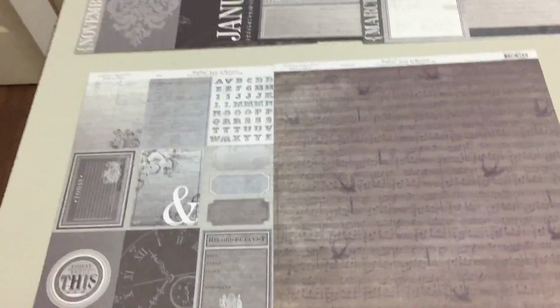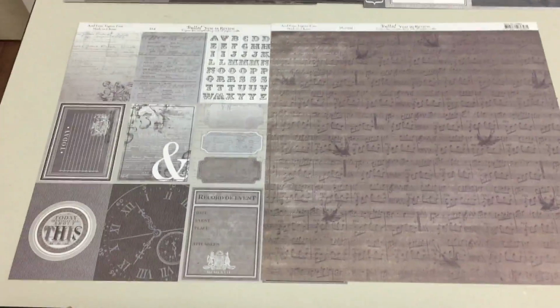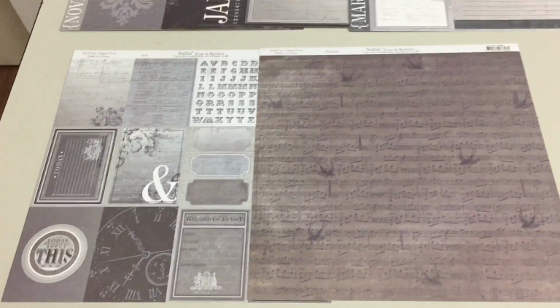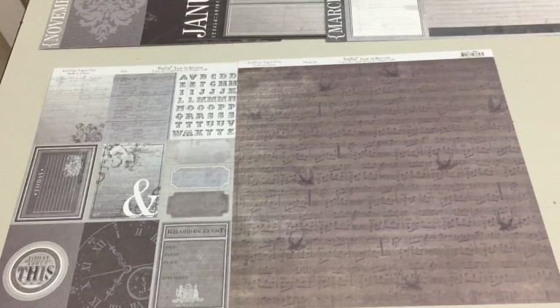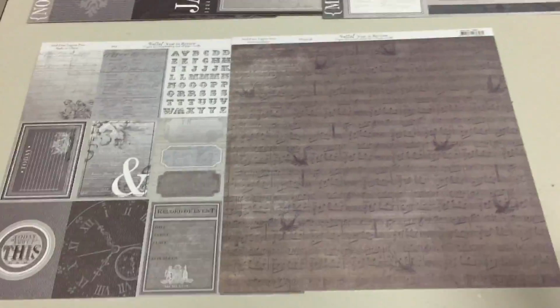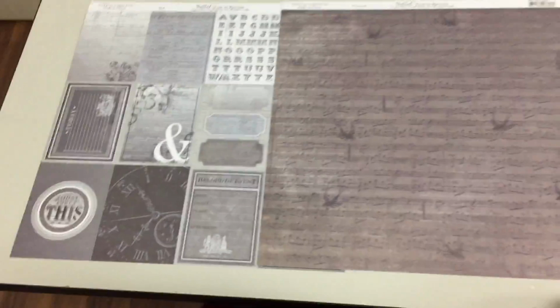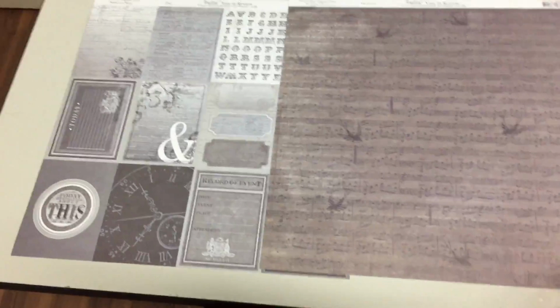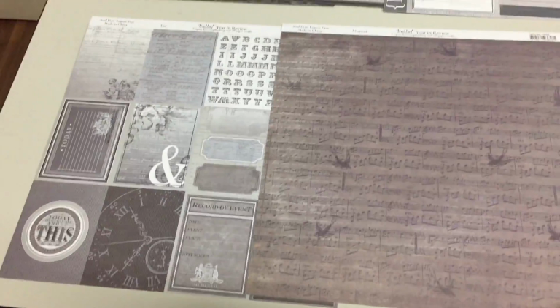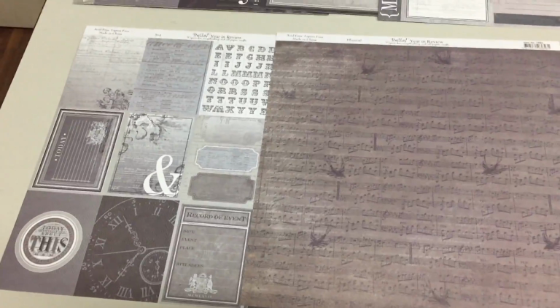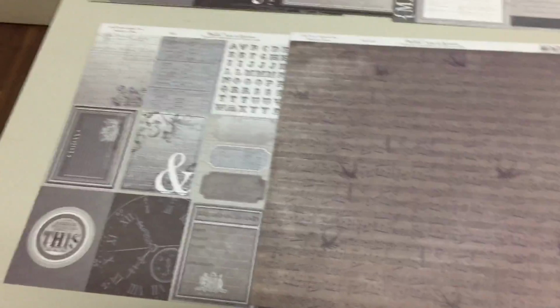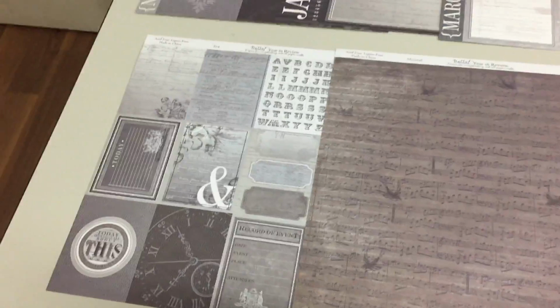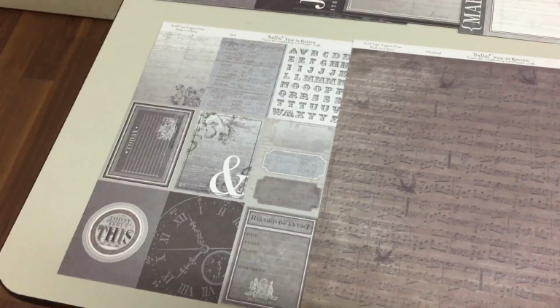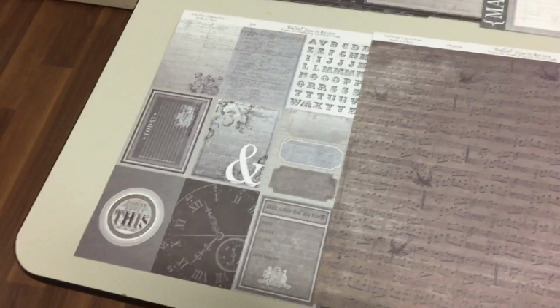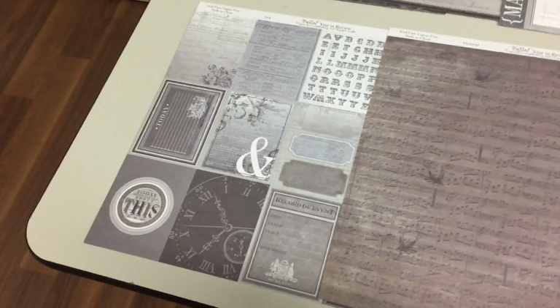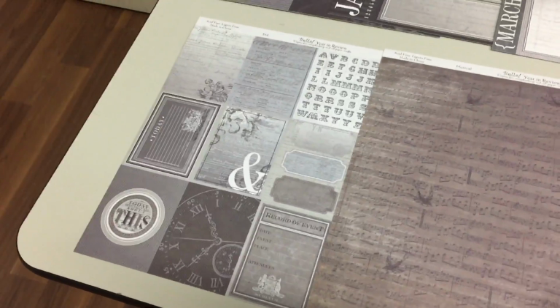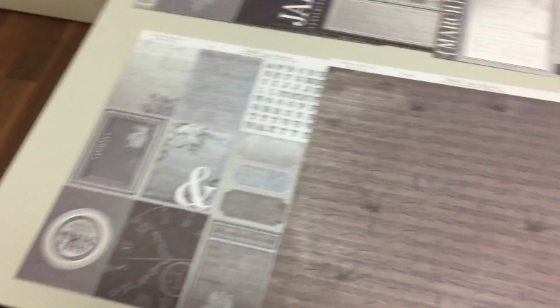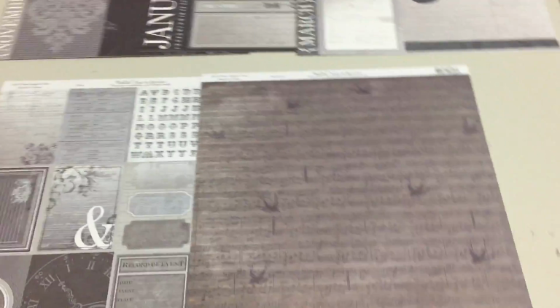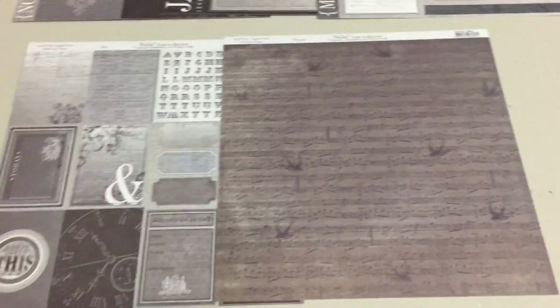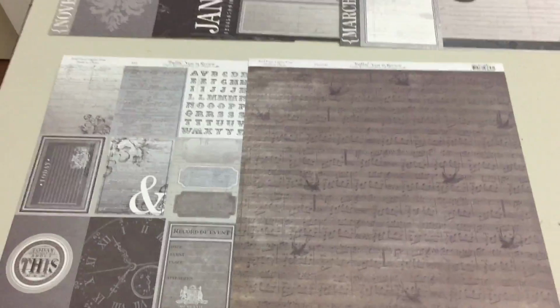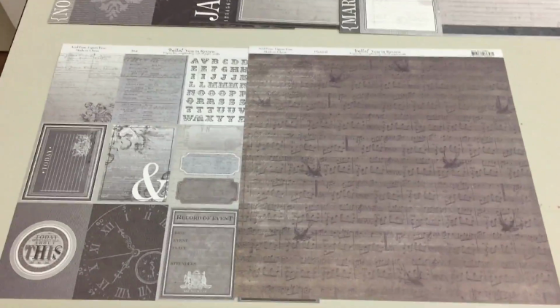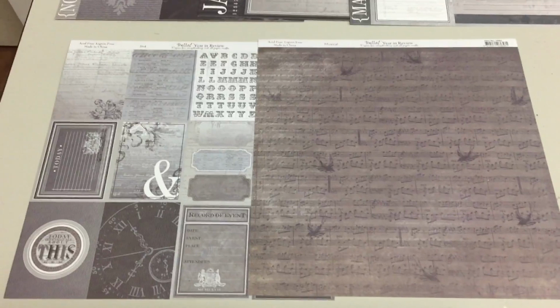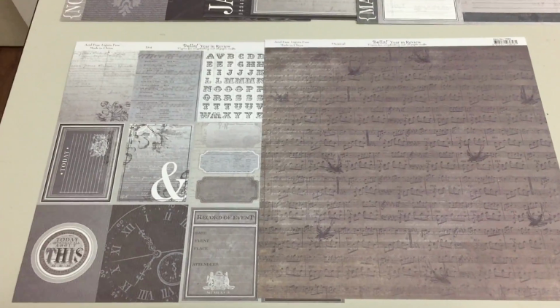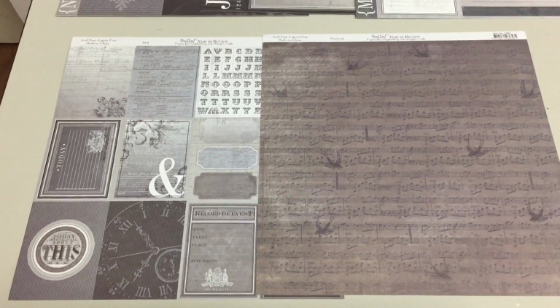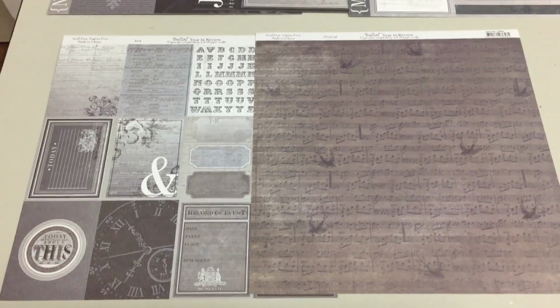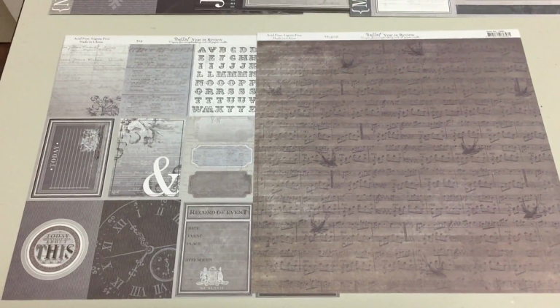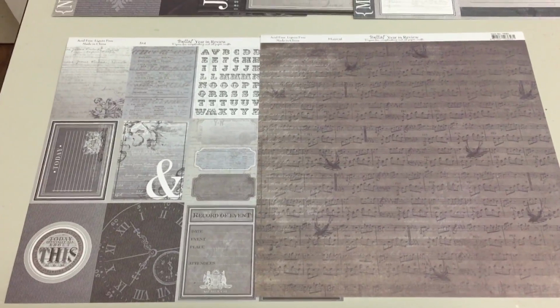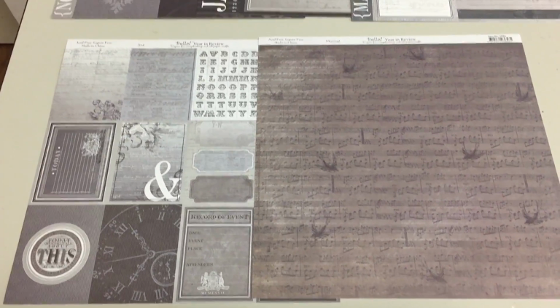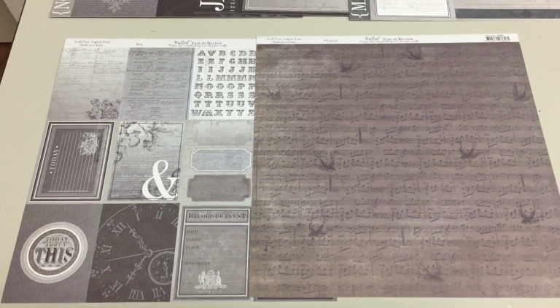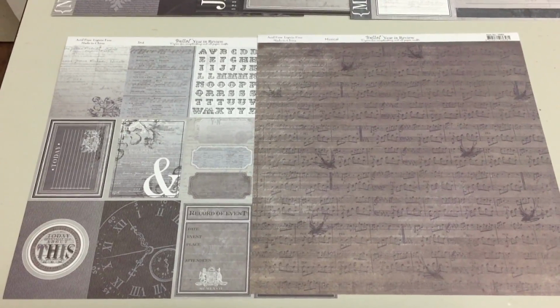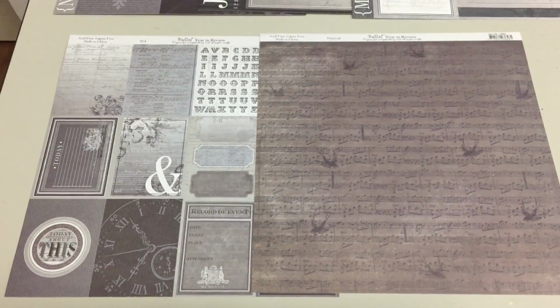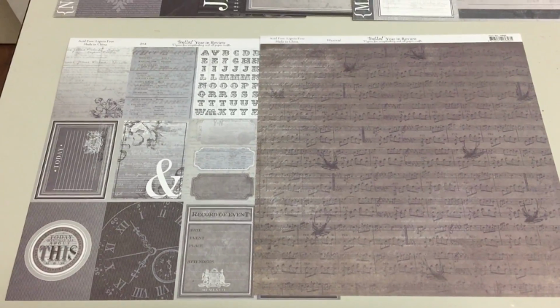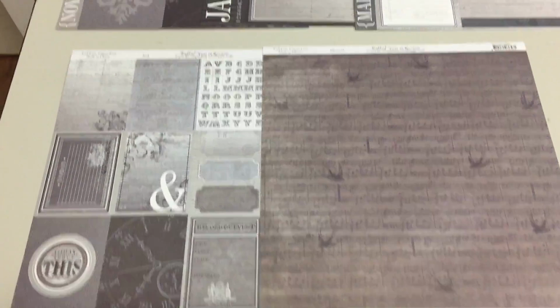And this I really like — this is music with birds on it, so I think that's really quite nice. Sorry that I'm tilting the camera; it's a little awkward to show all these papers as one person.